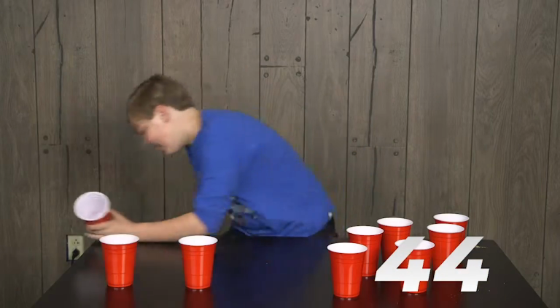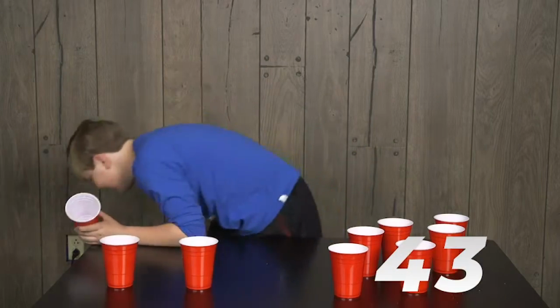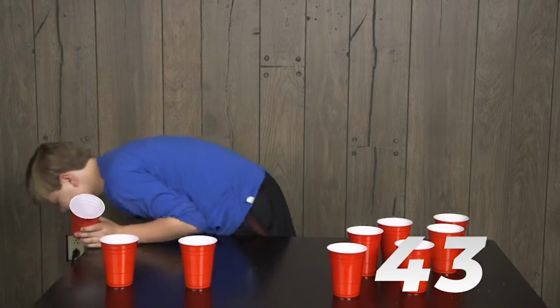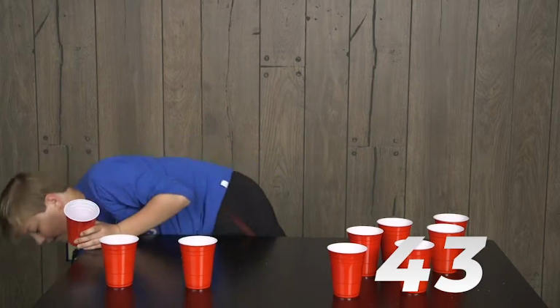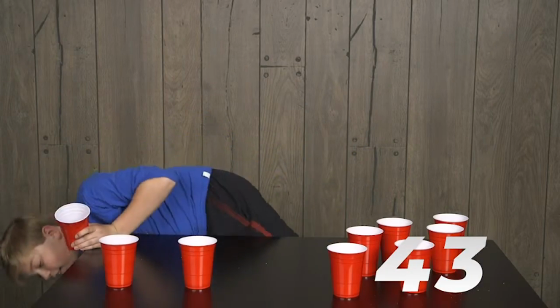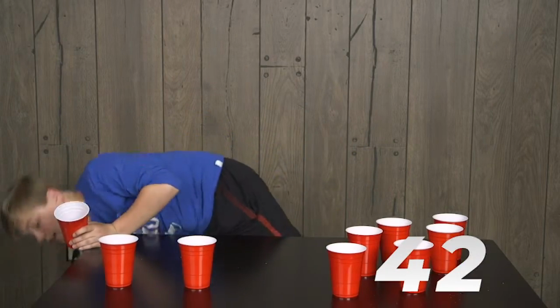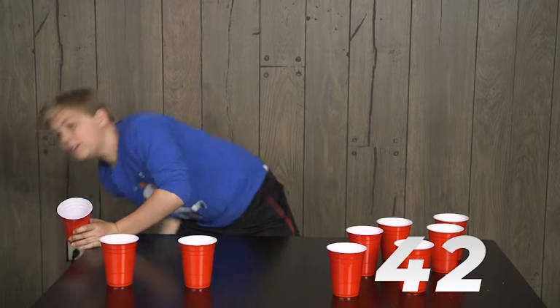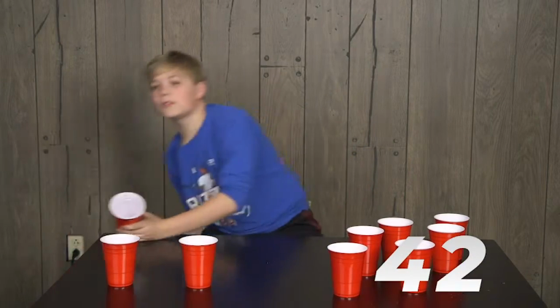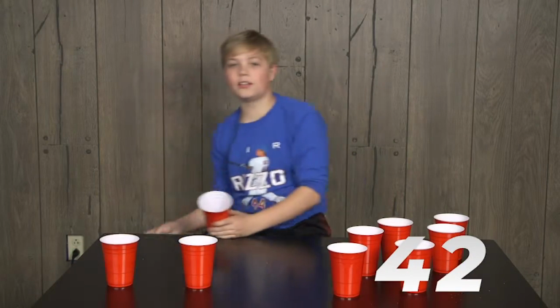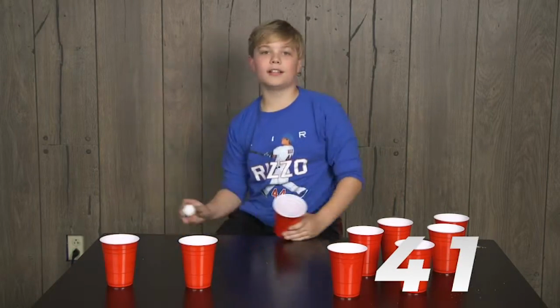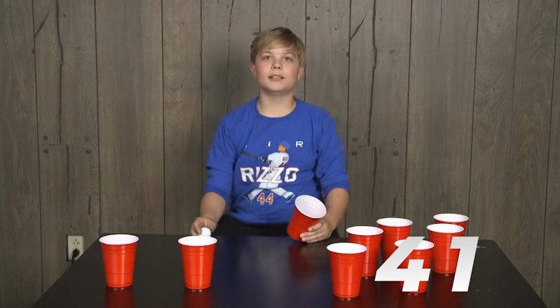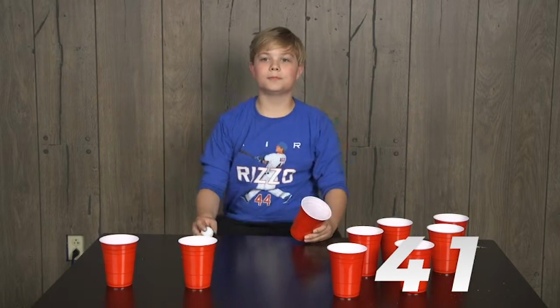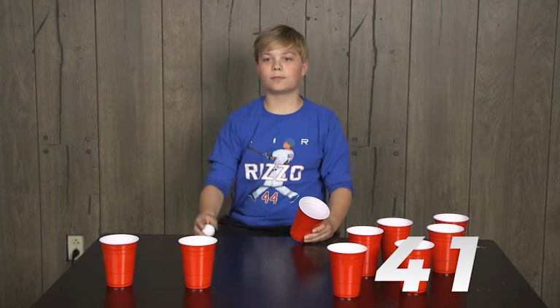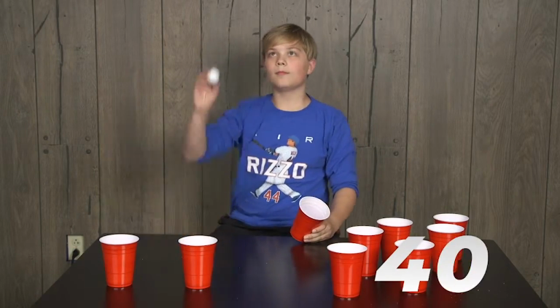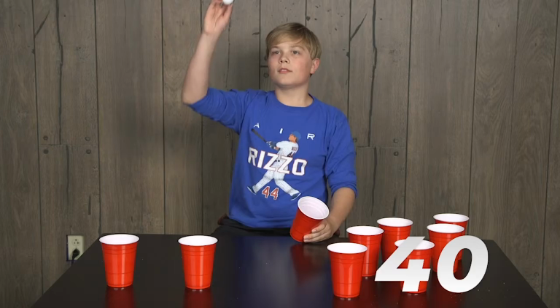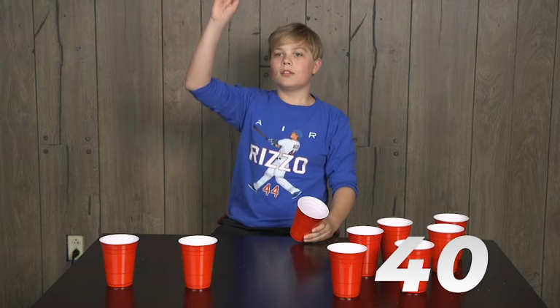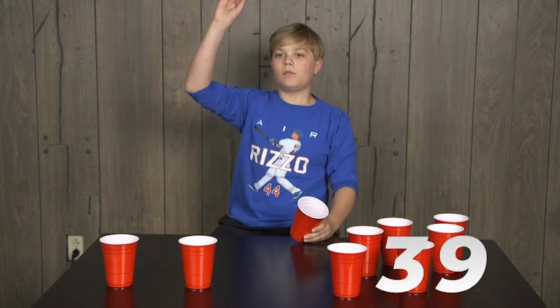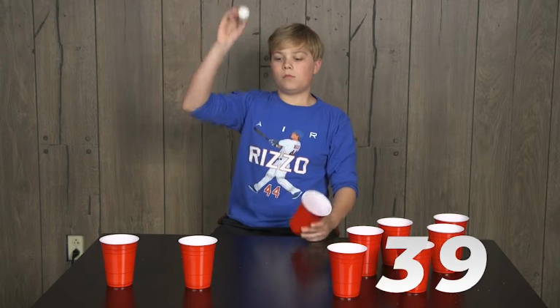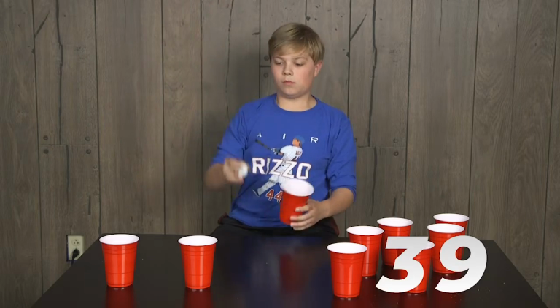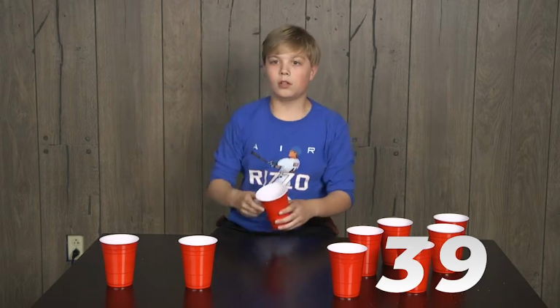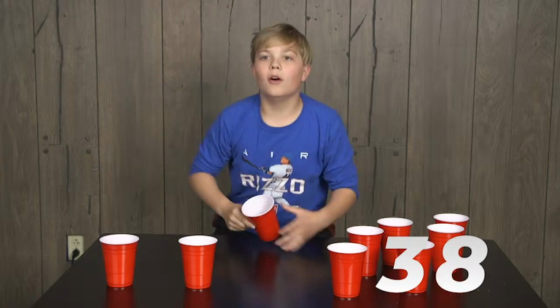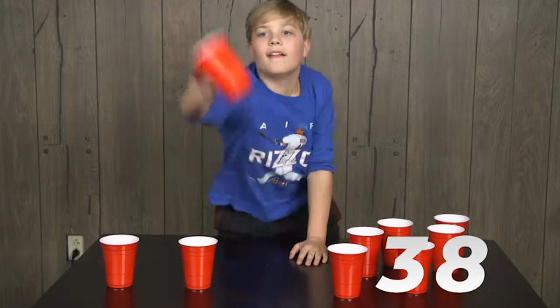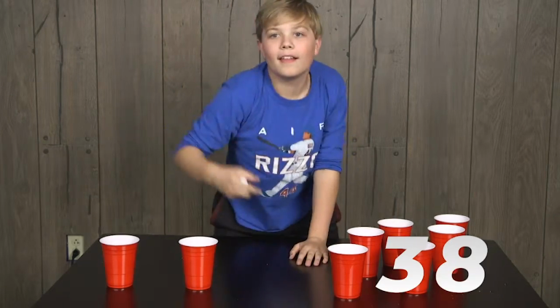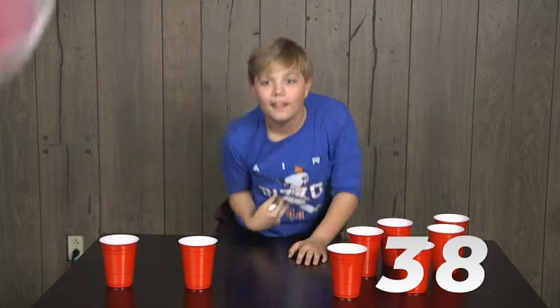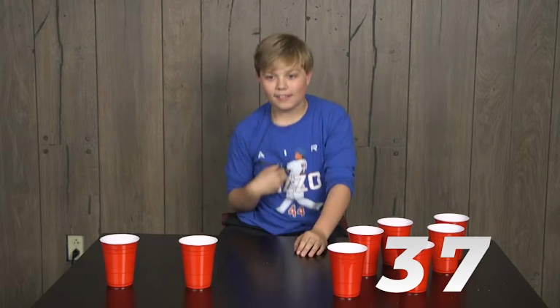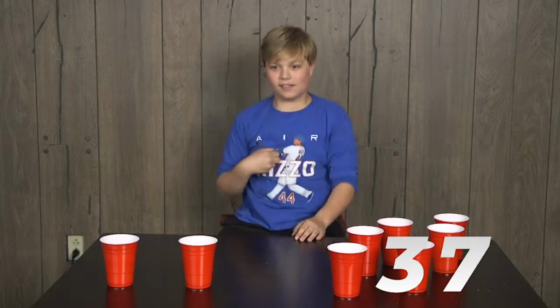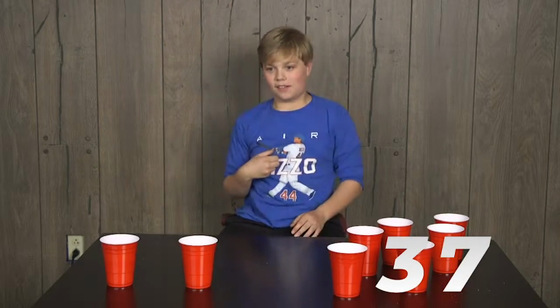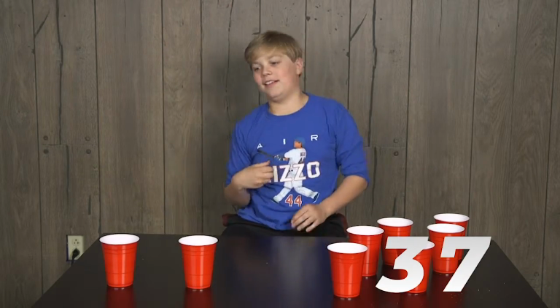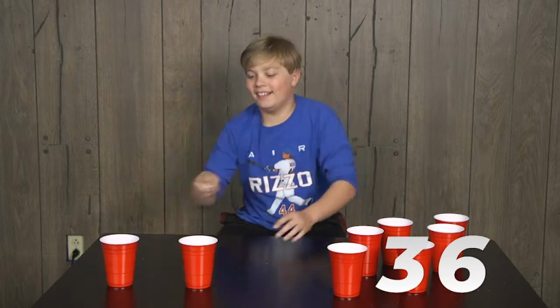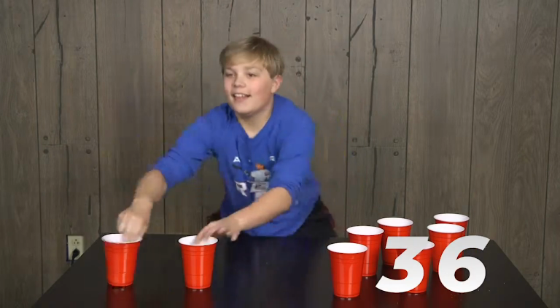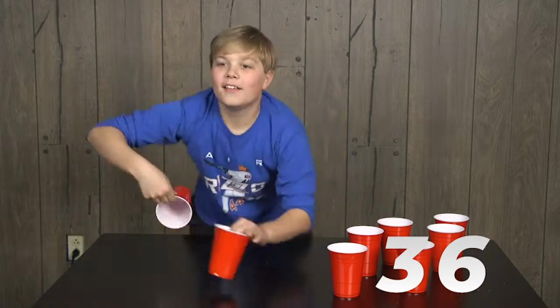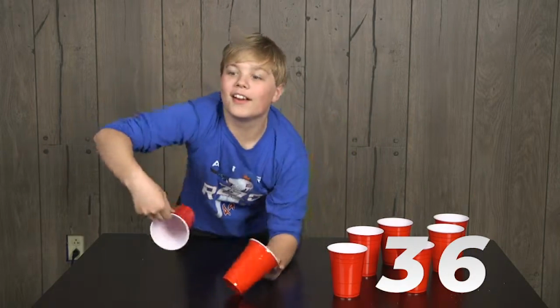In and out, in and out. You got 45 seconds. Okay, throw me a cup. Oh.